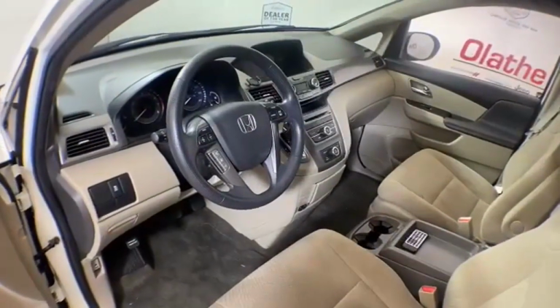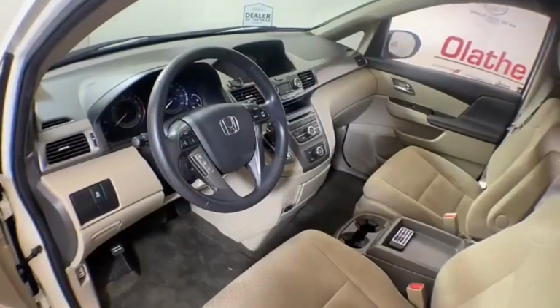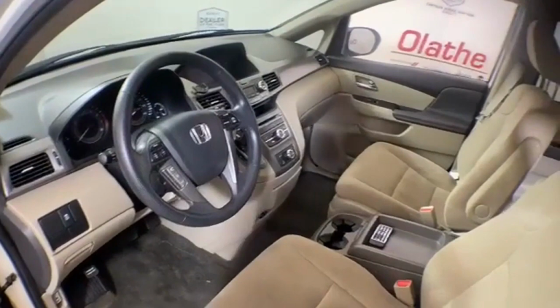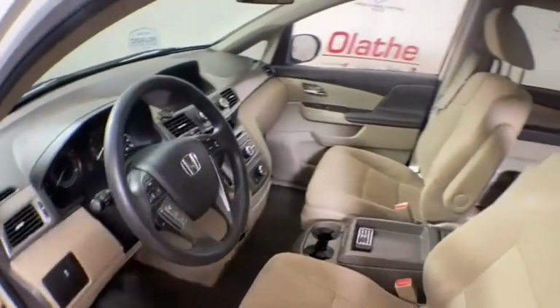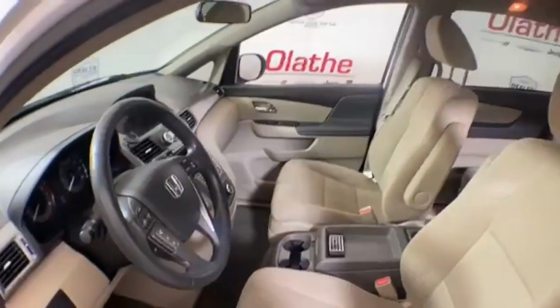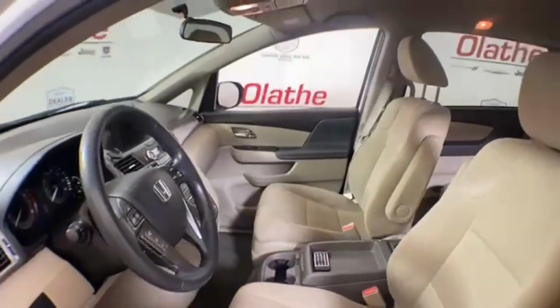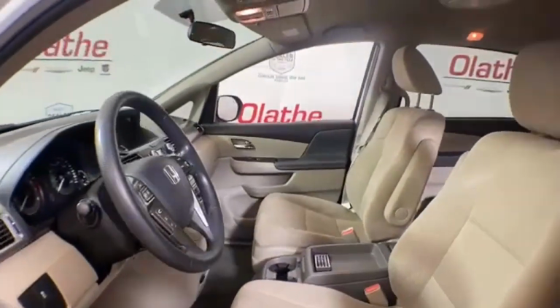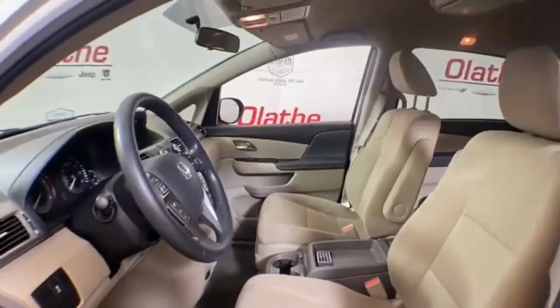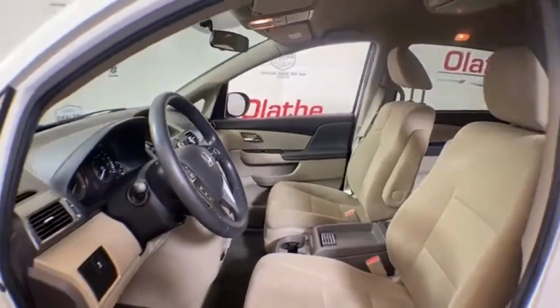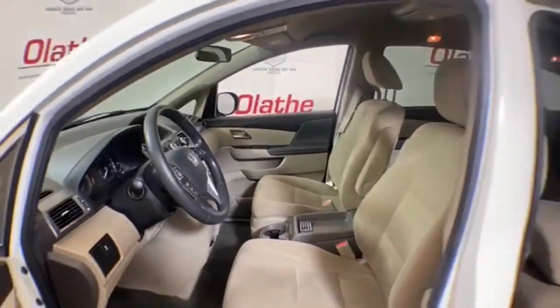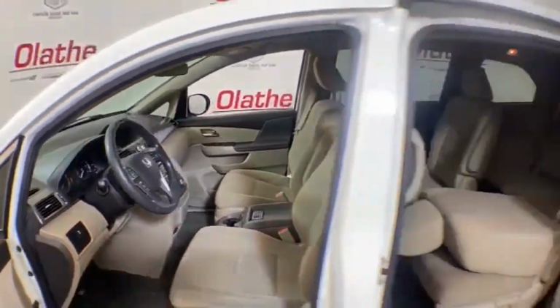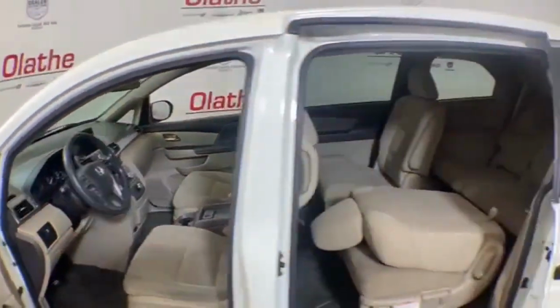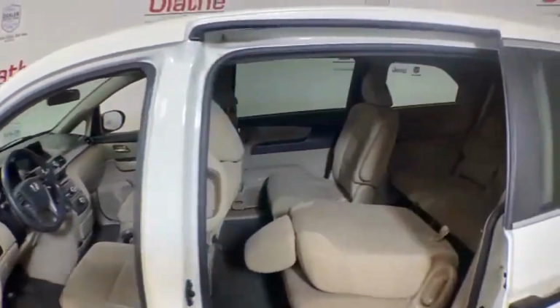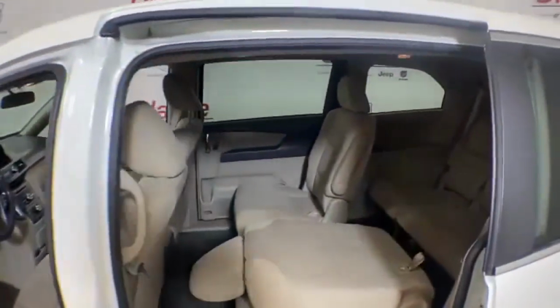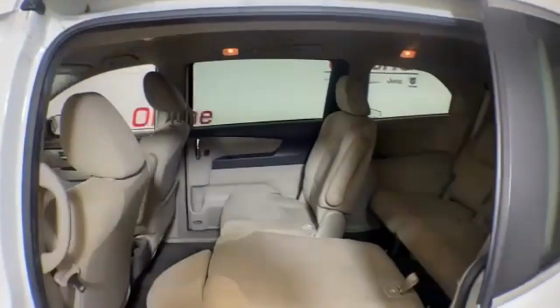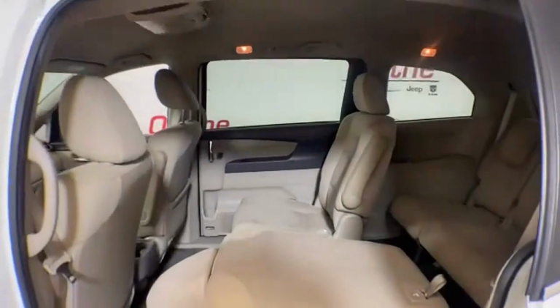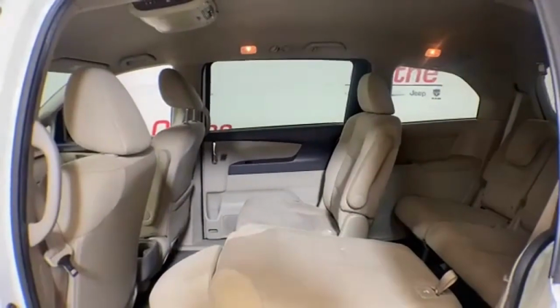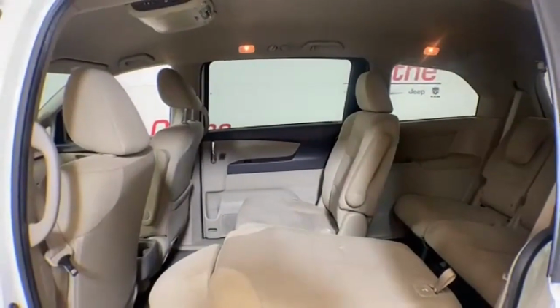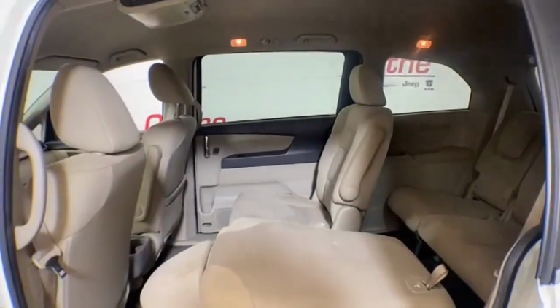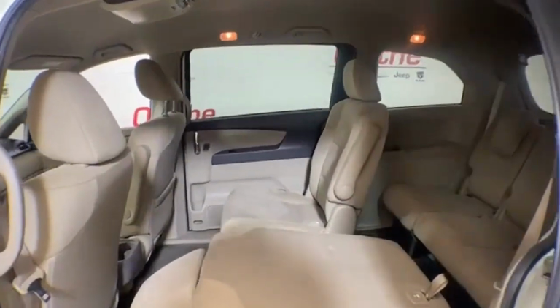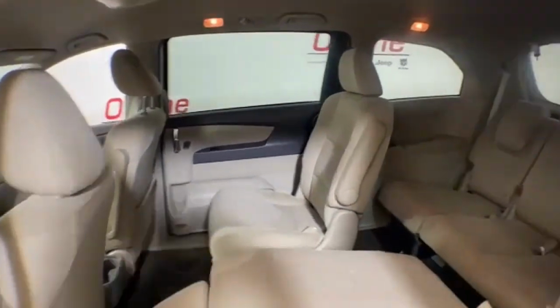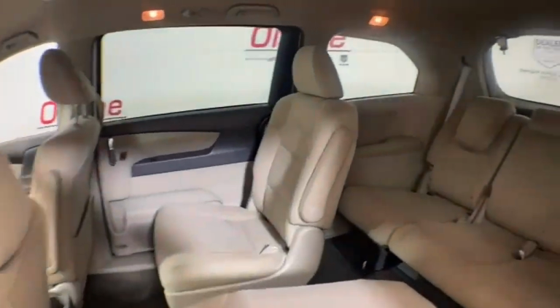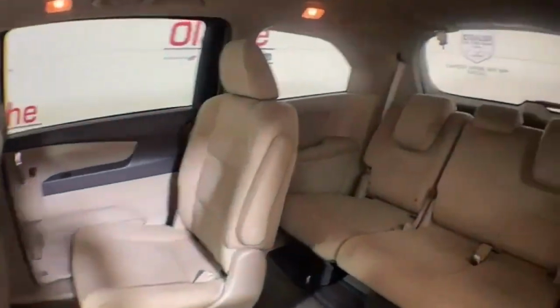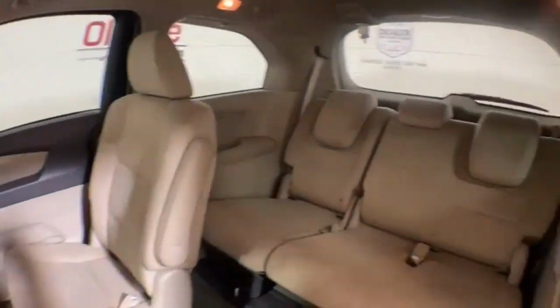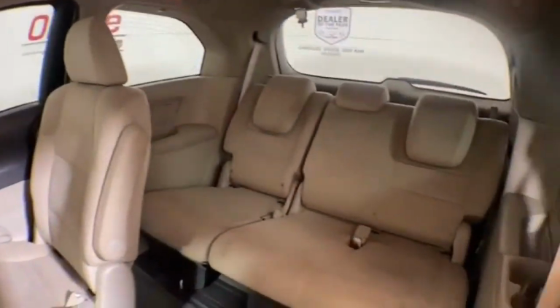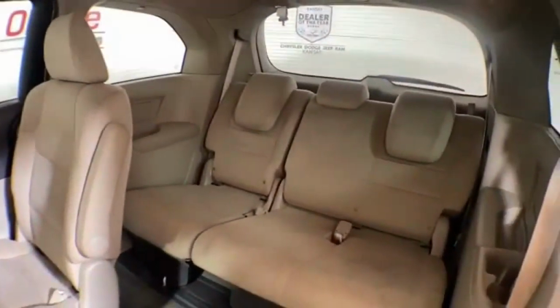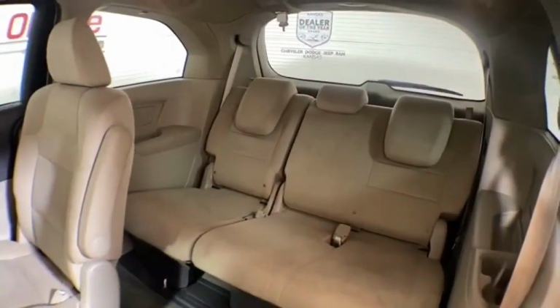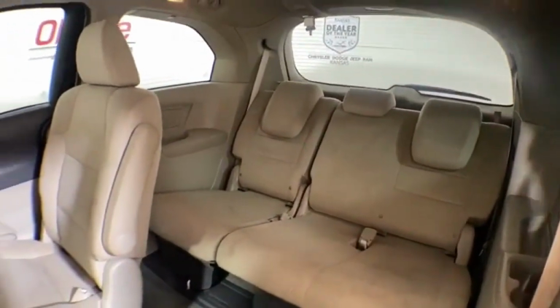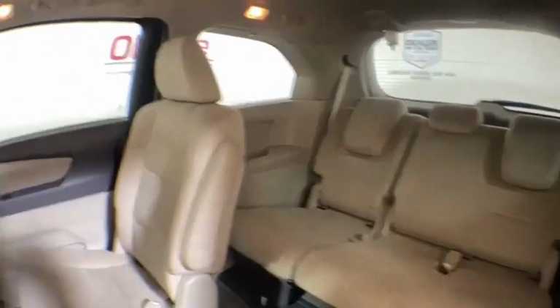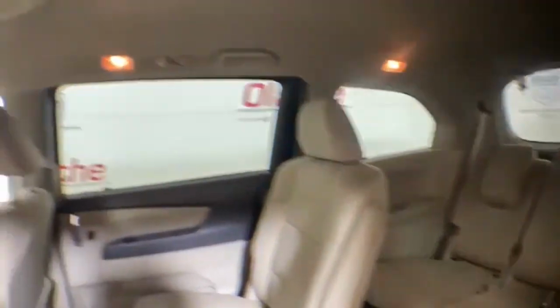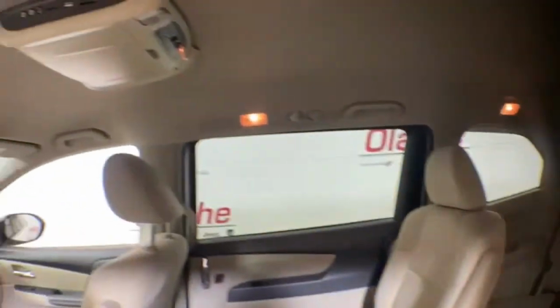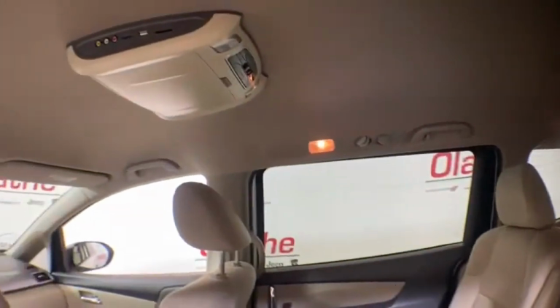Third row seating and plus seats, seven passengers. You do have automatic HID headlamps, backup camera, power driver and power front passenger seats, removable second row seats, stowable third row seats.